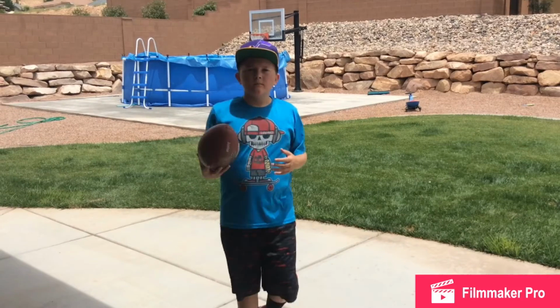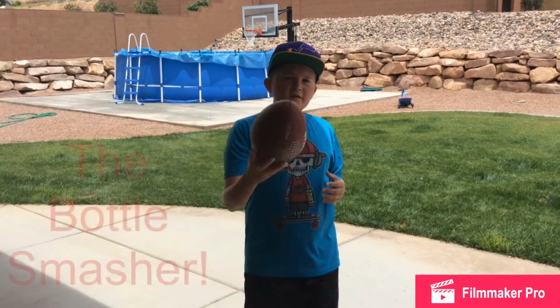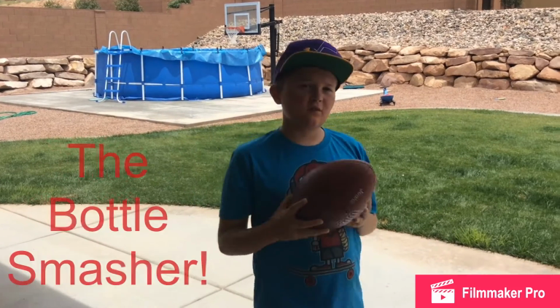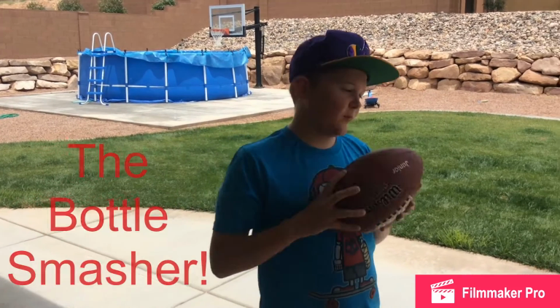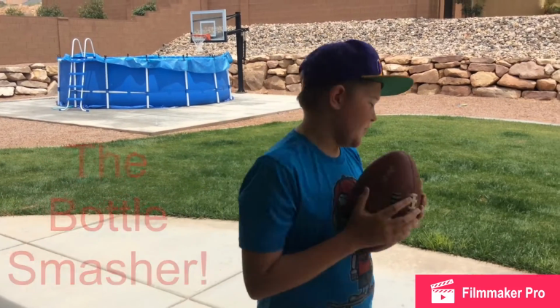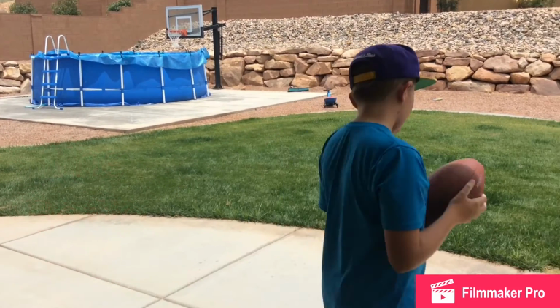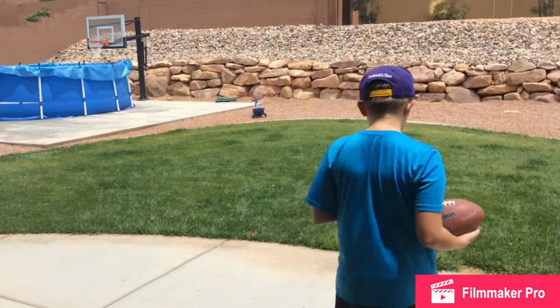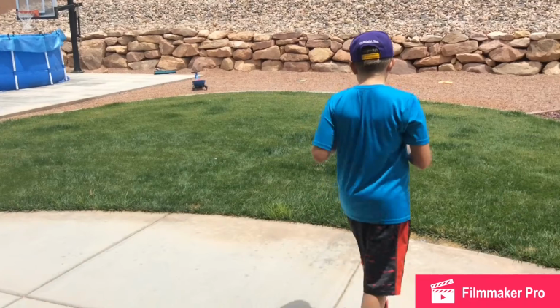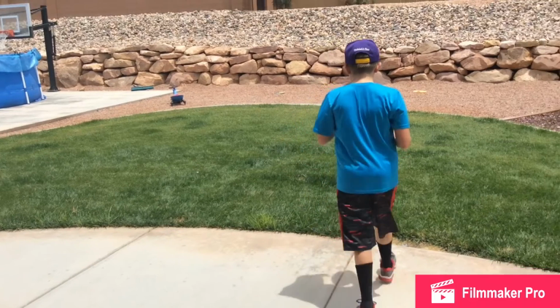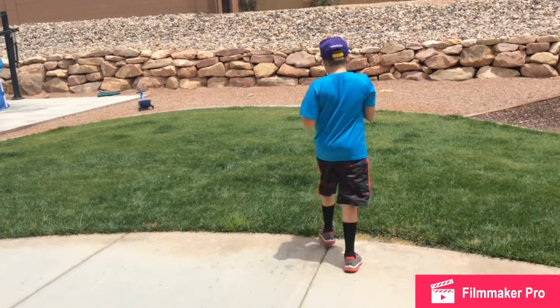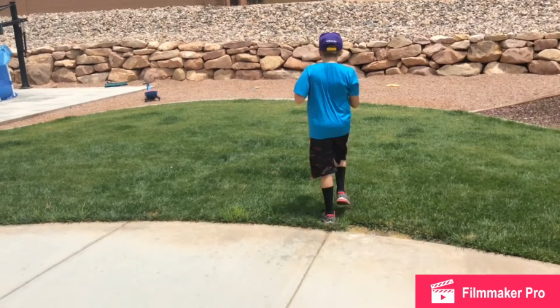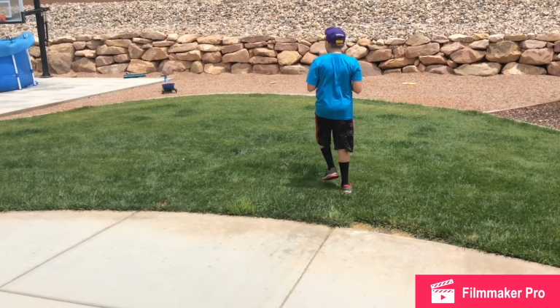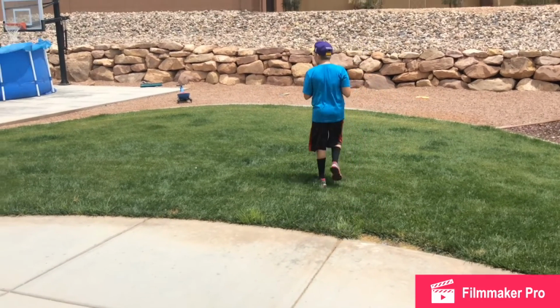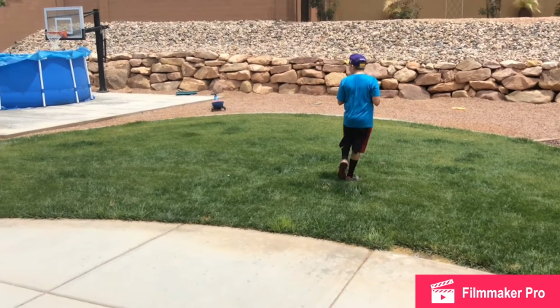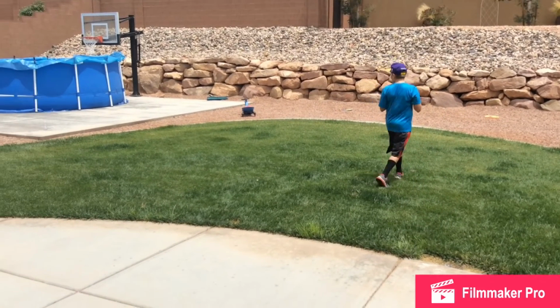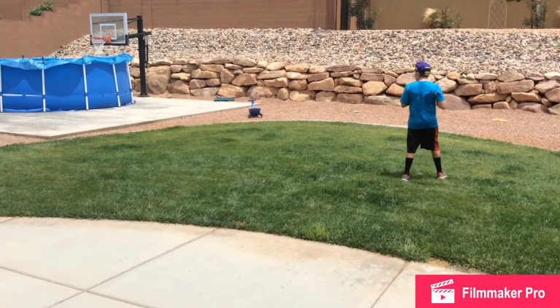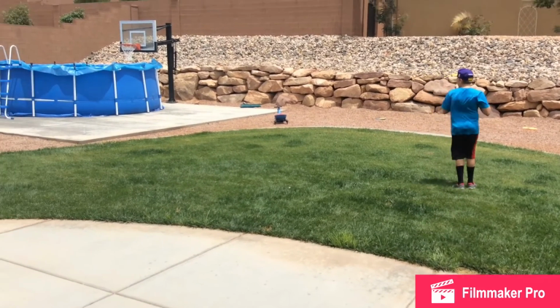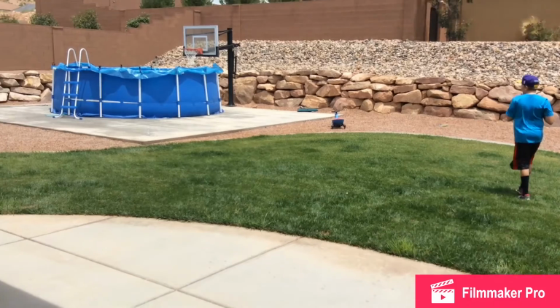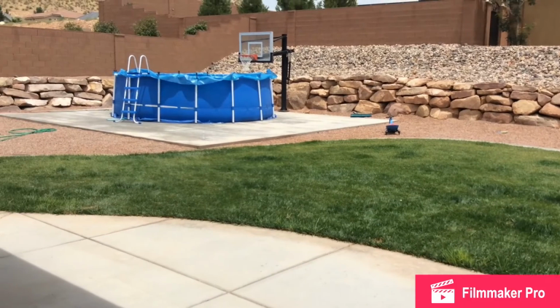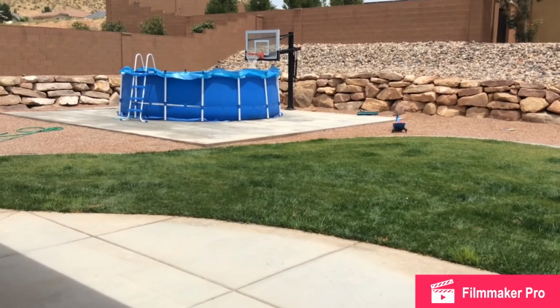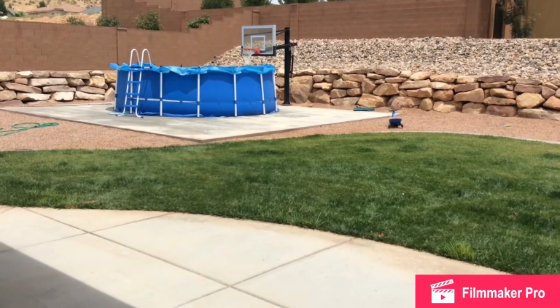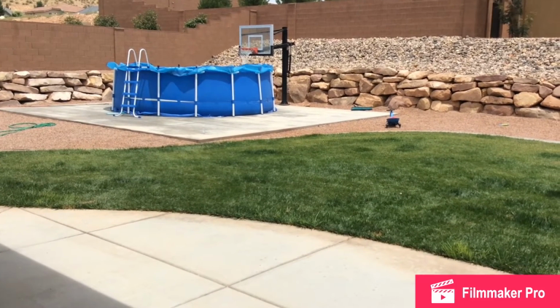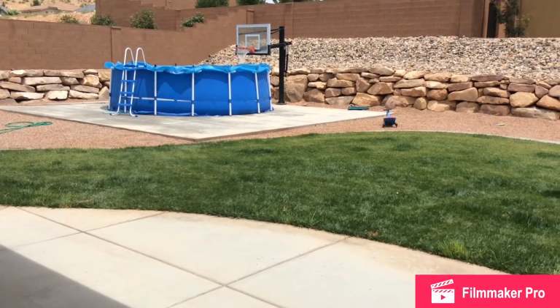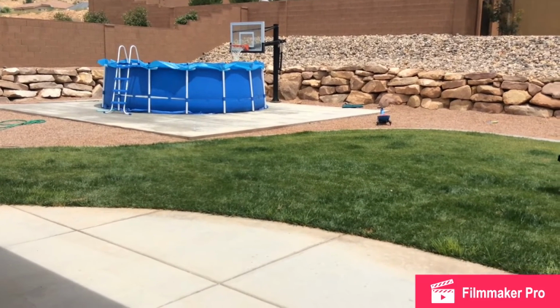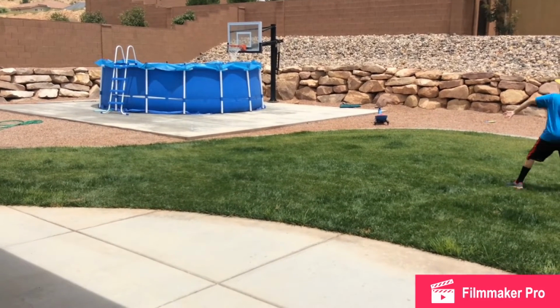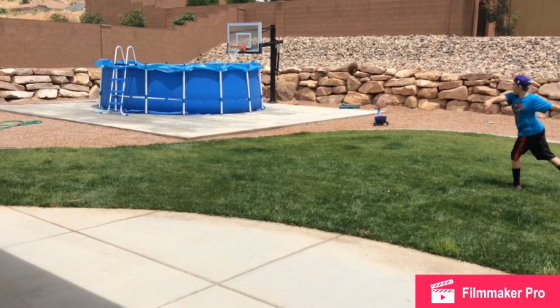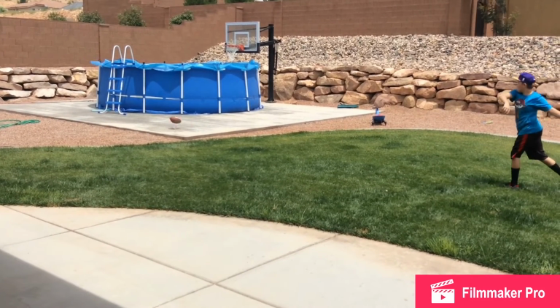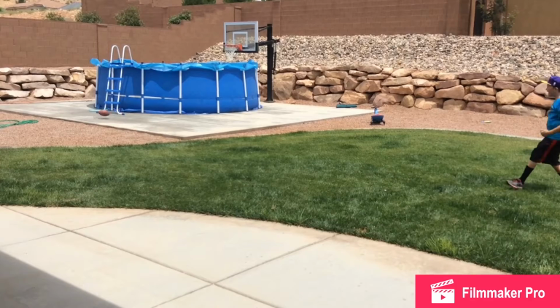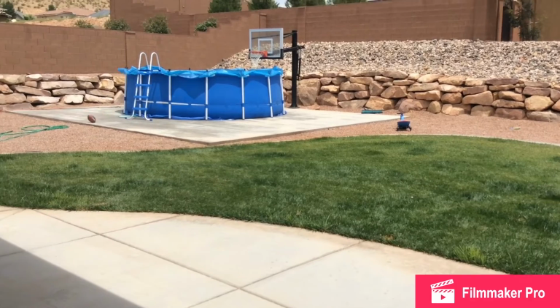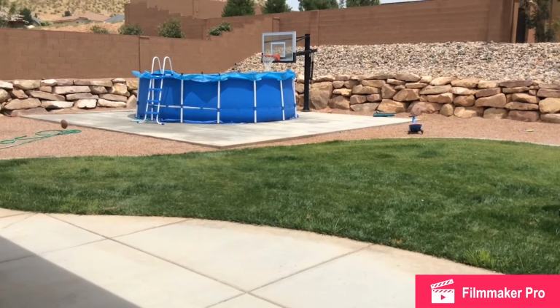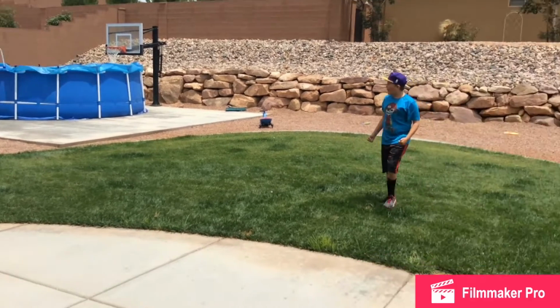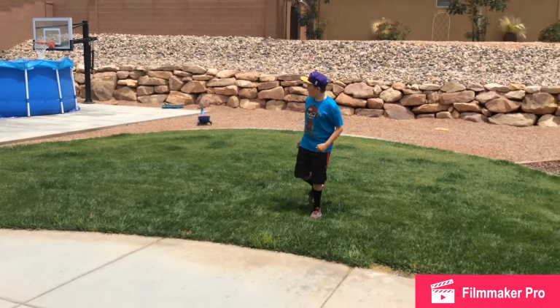This is the water bottle smasher. The win. Yeah! Let's go! Woo!